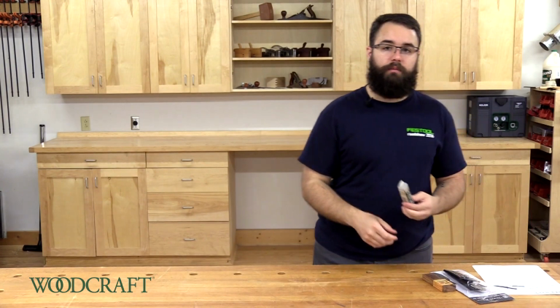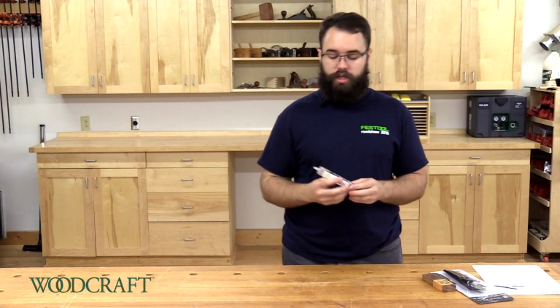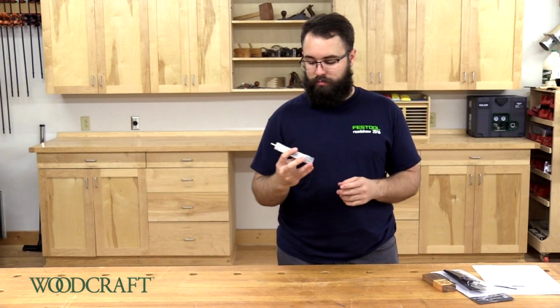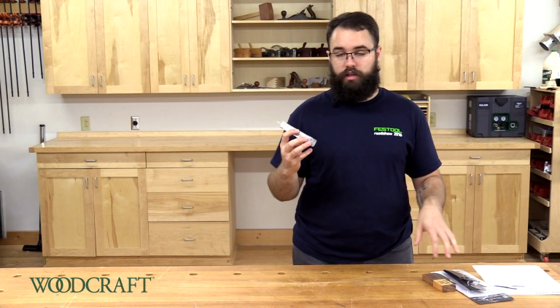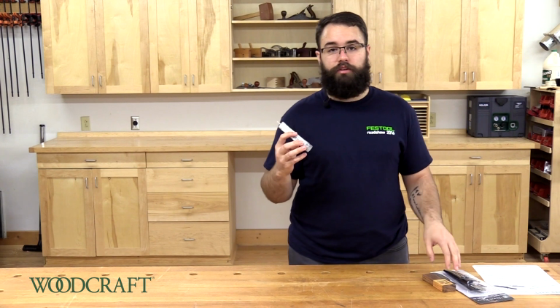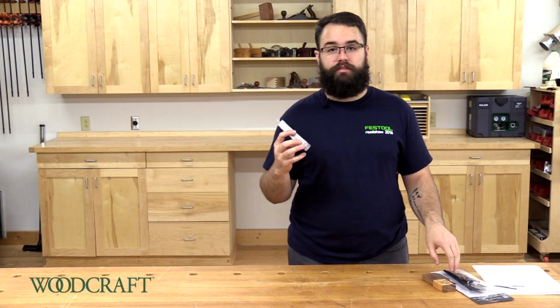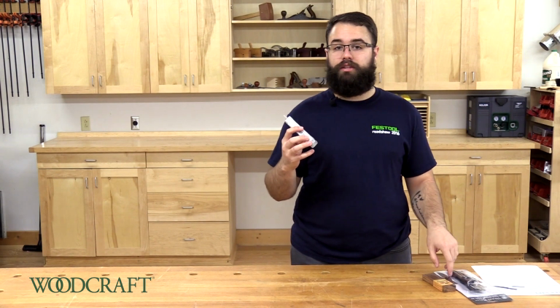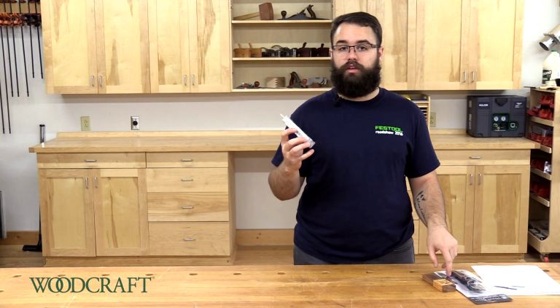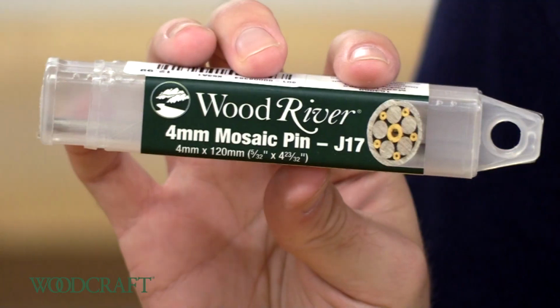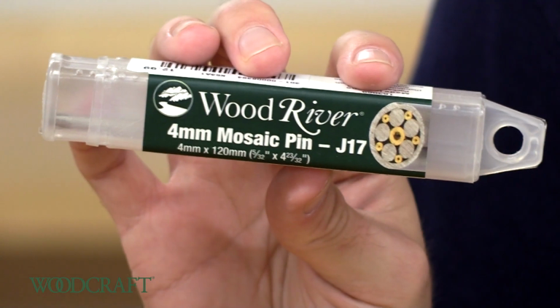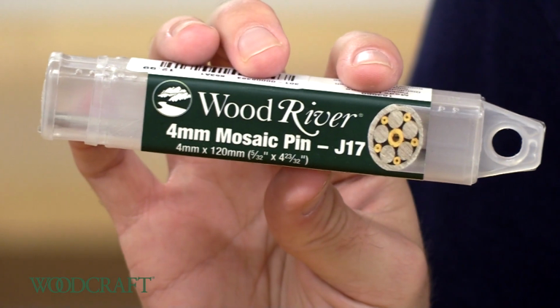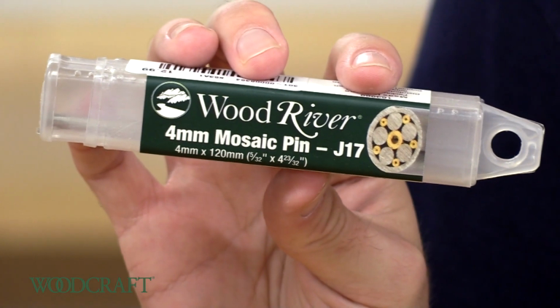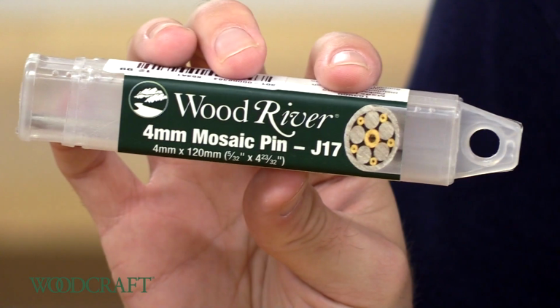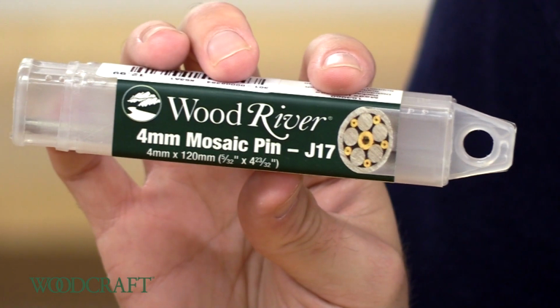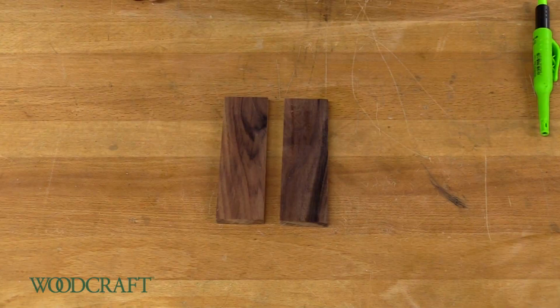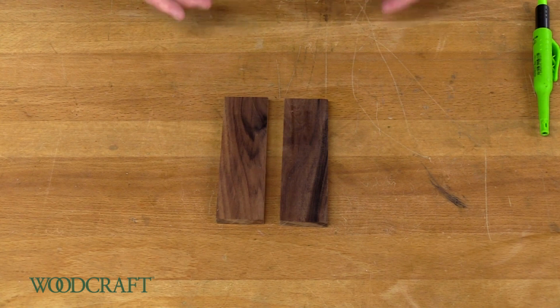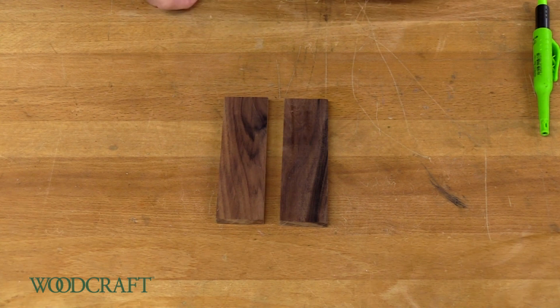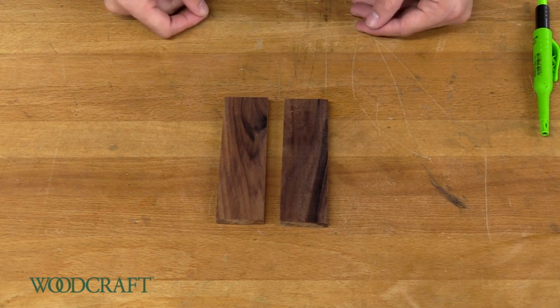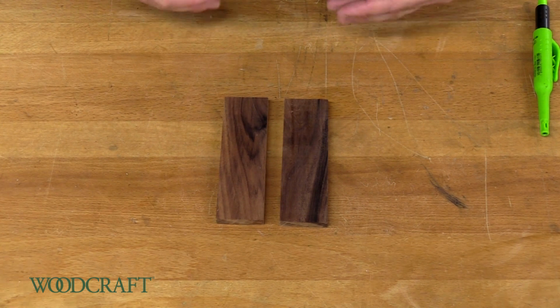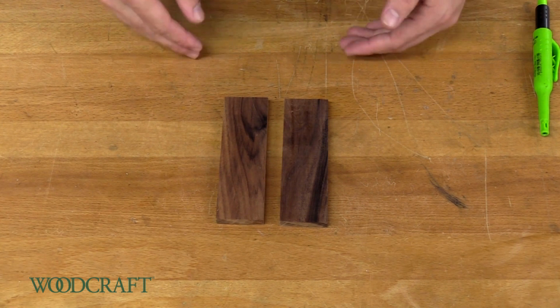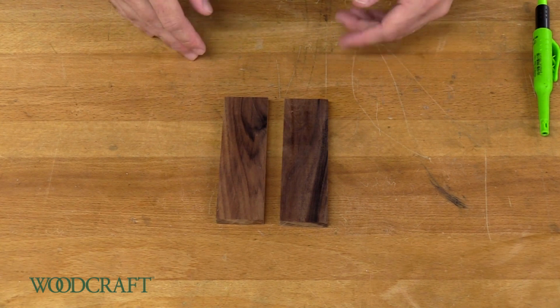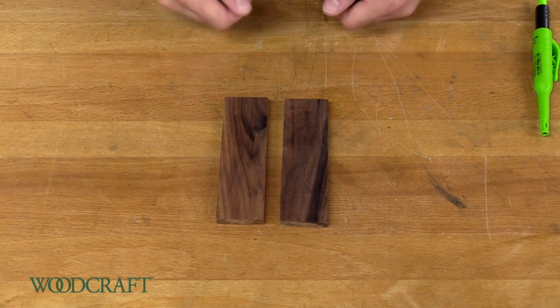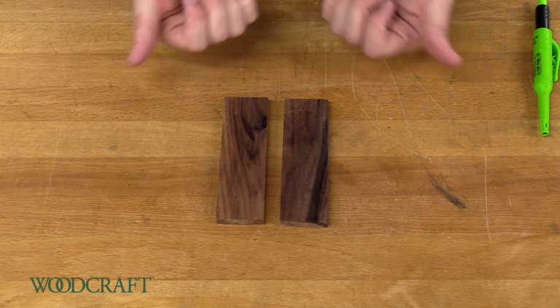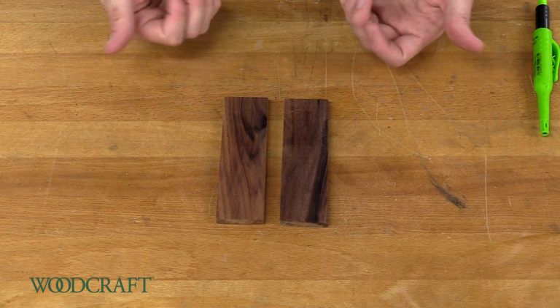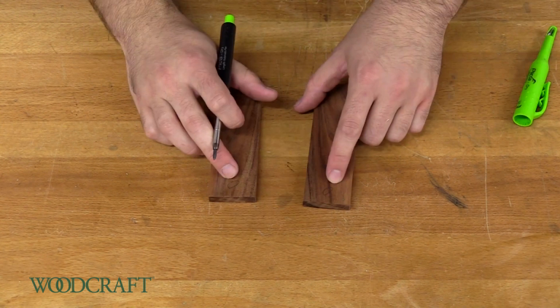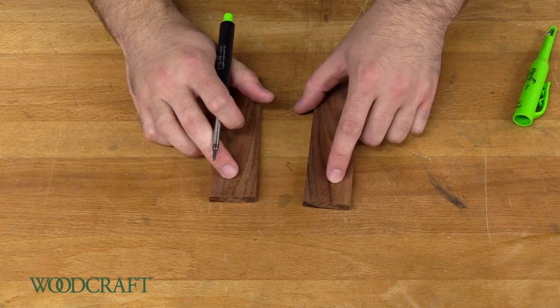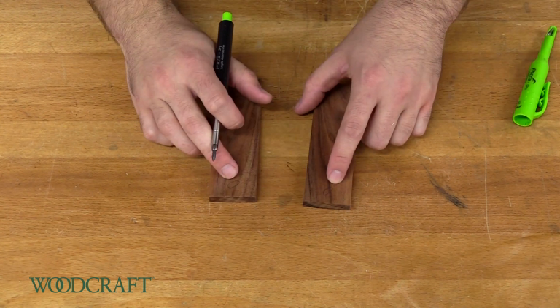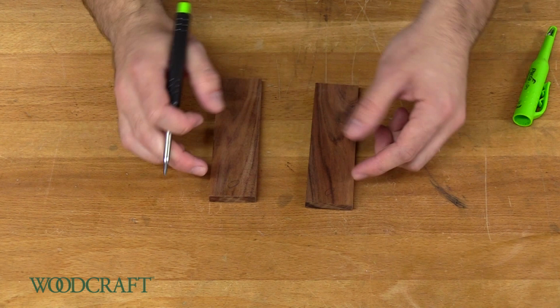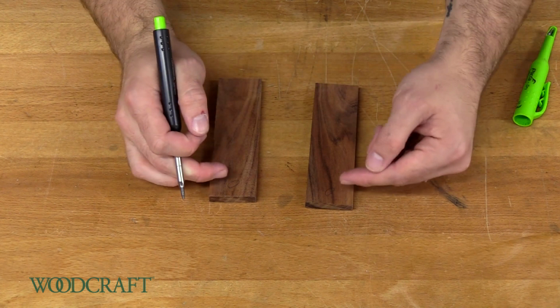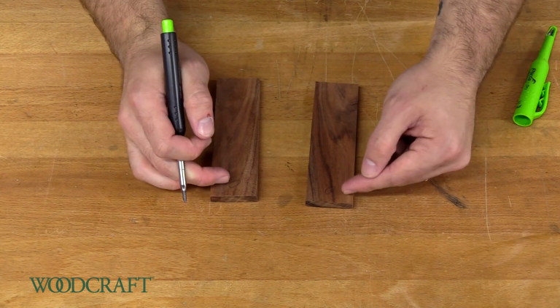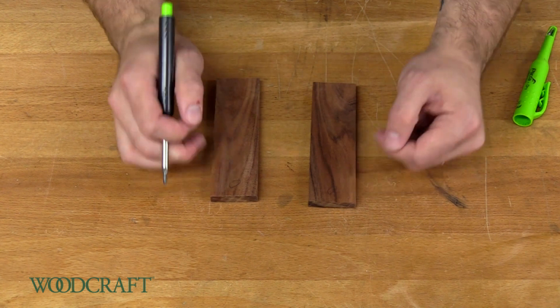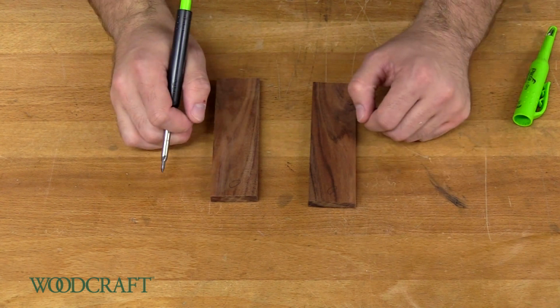I'm going to change it up. Instead of the regular pins that come in the knife kit, I'm going to use one of our Mosaic Knife Pins. First, we need to determine which side of the knife scales we want facing outwards, and we're going to mark those with an O towards the front of the knife.